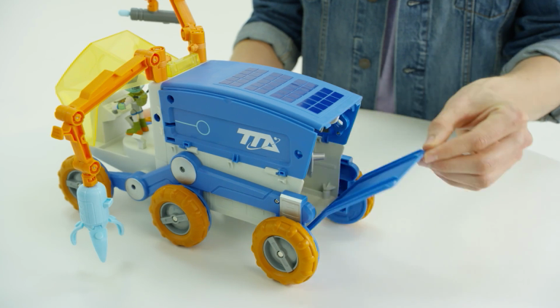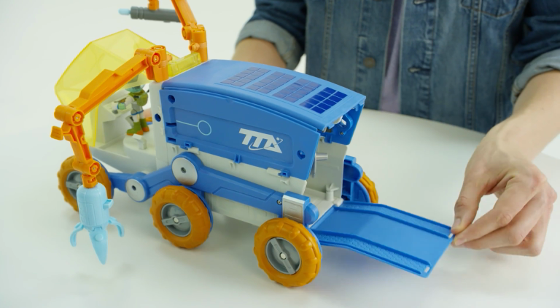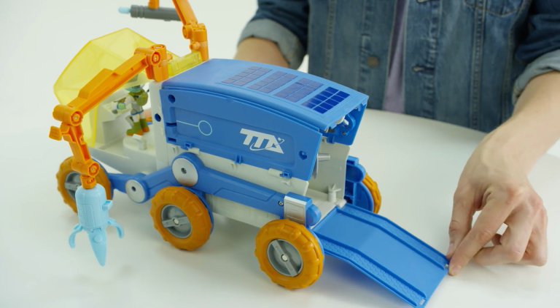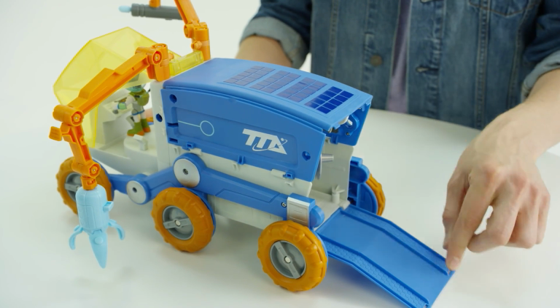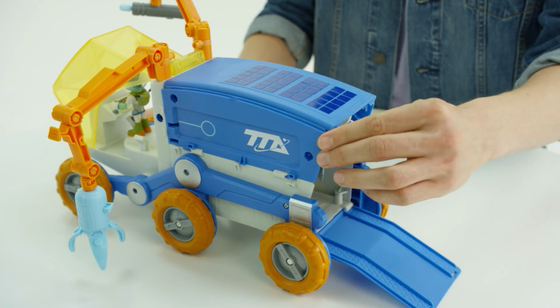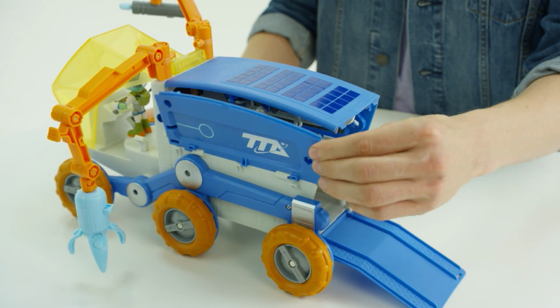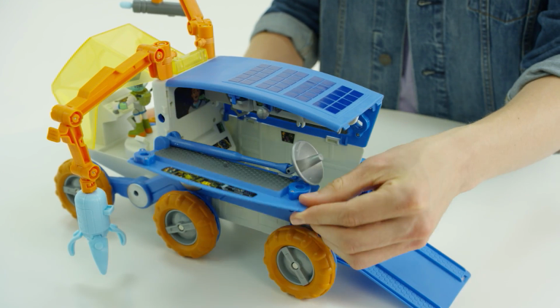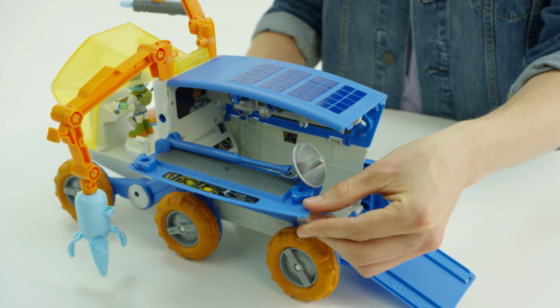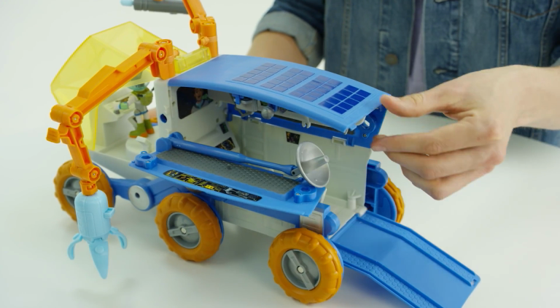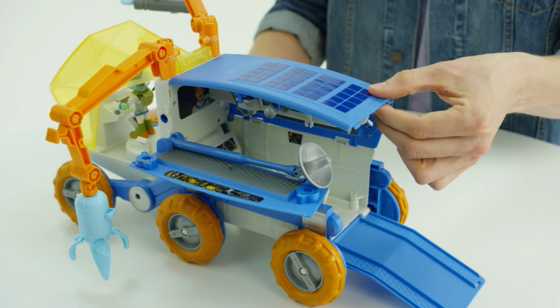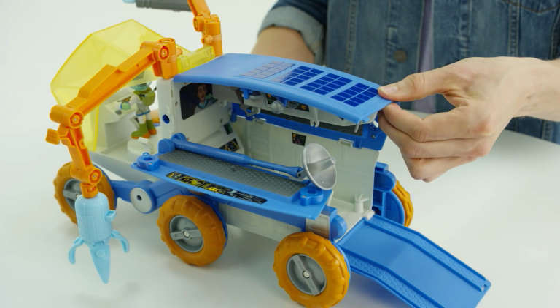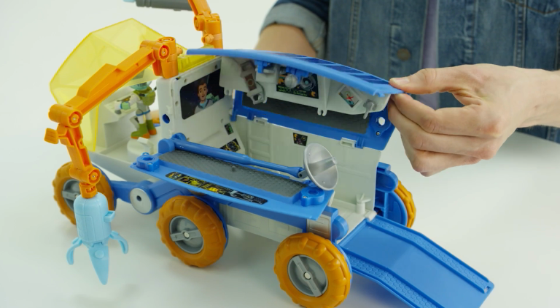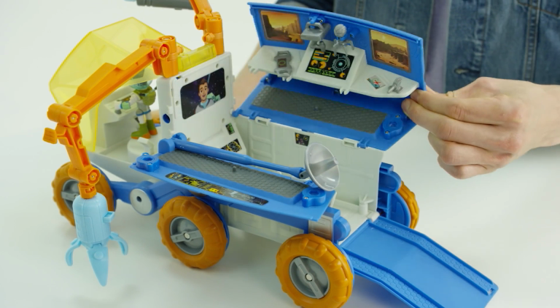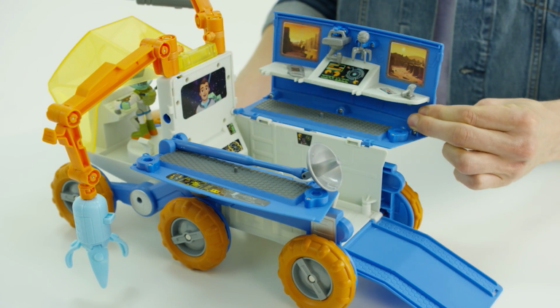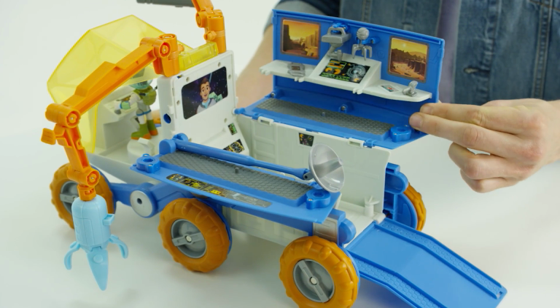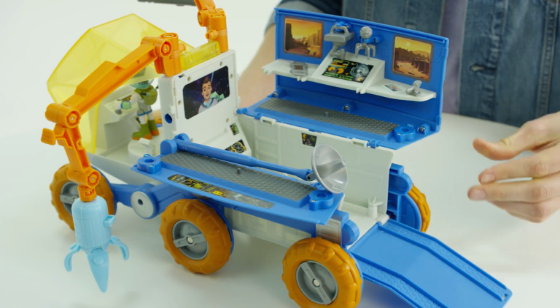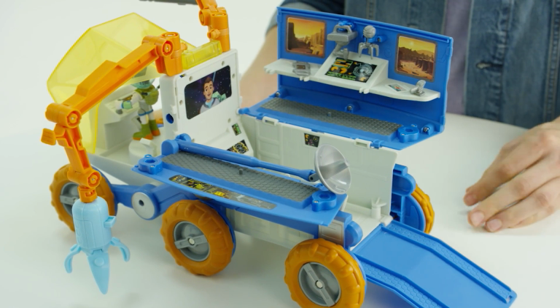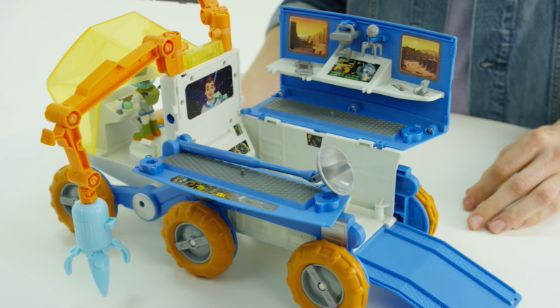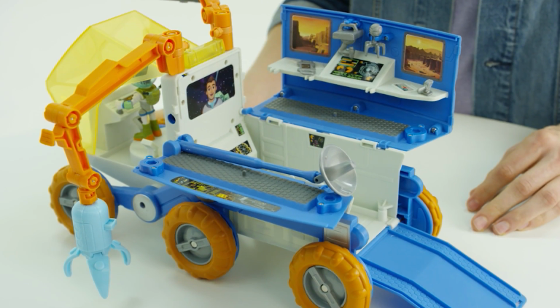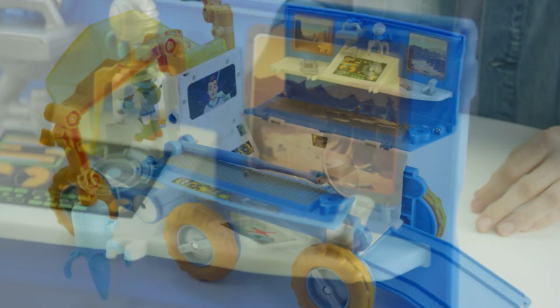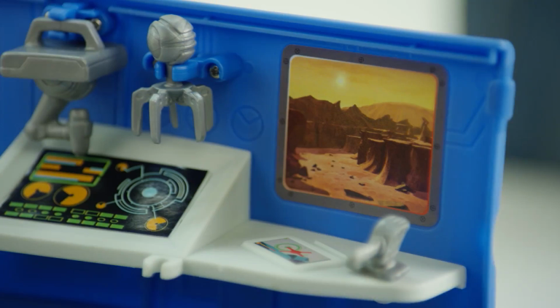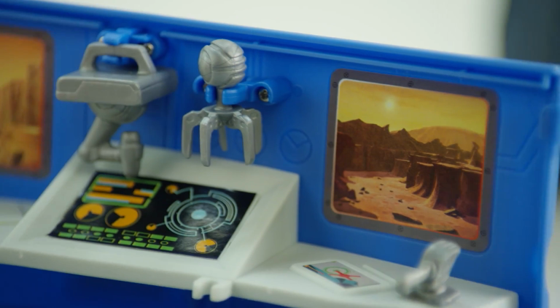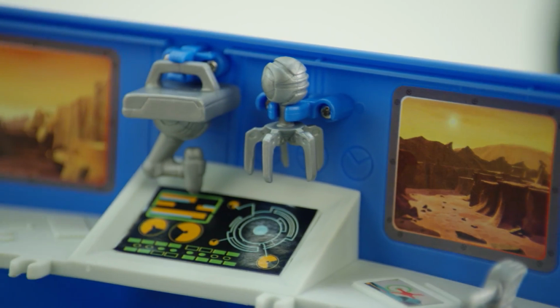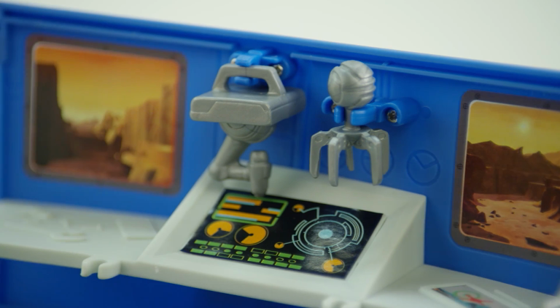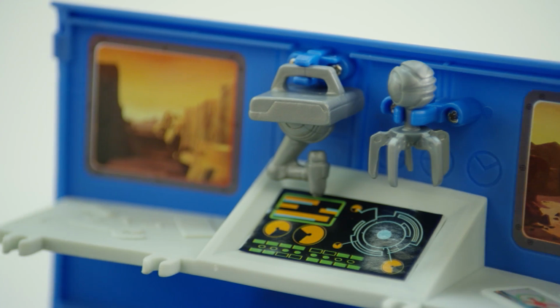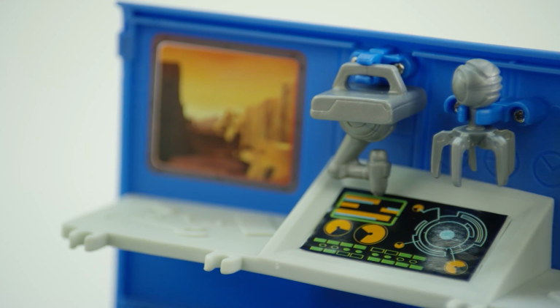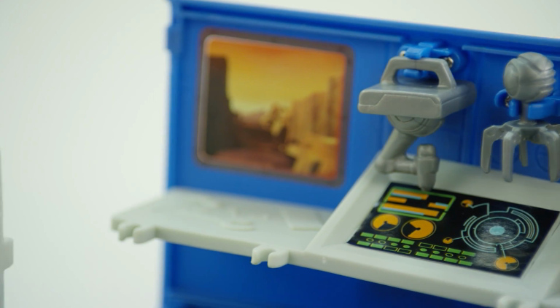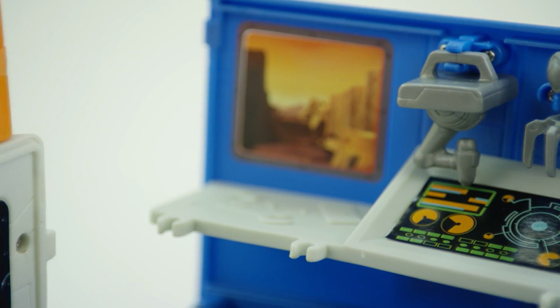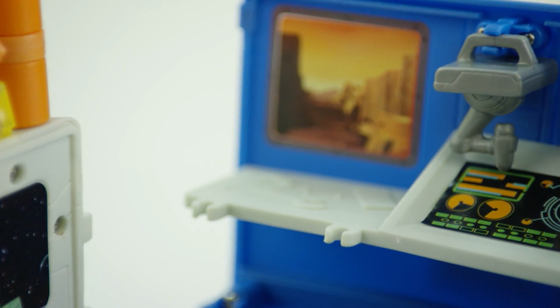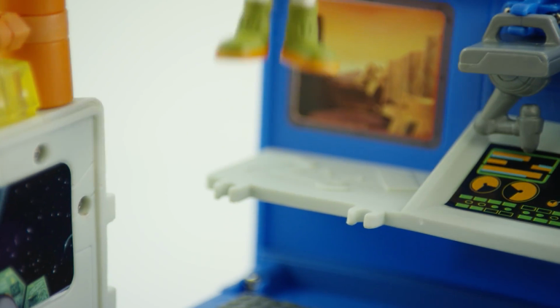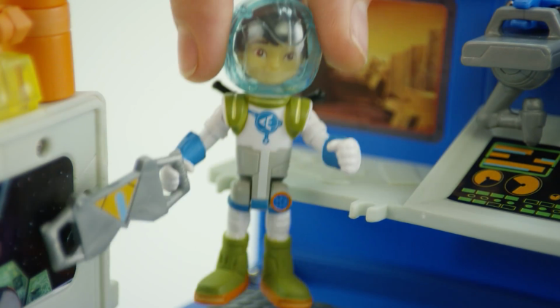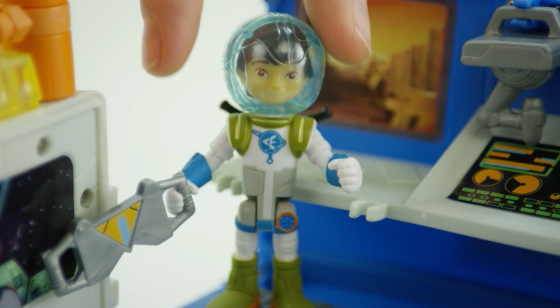Now watch as the vehicle transforms. Open and fold down the sidewalls of the Mission Rover to reveal the workstation, which has room for six figures. The workbench features clip-in points for four tool accessories, which also fit in Miles' hands.